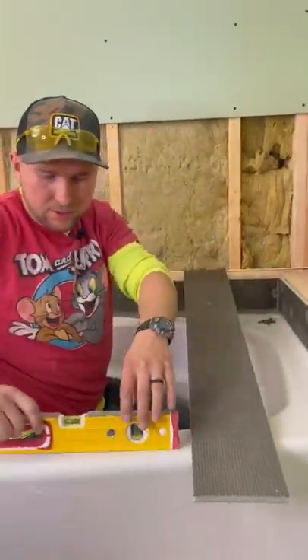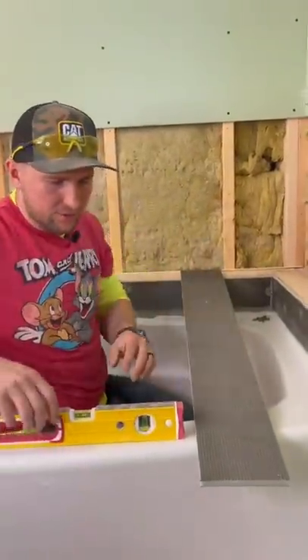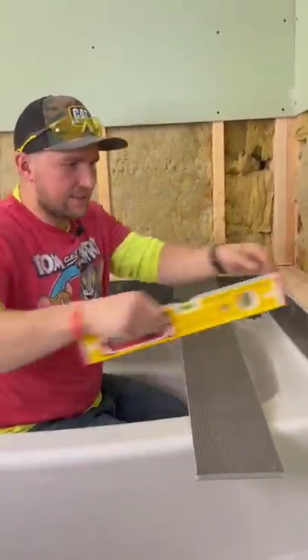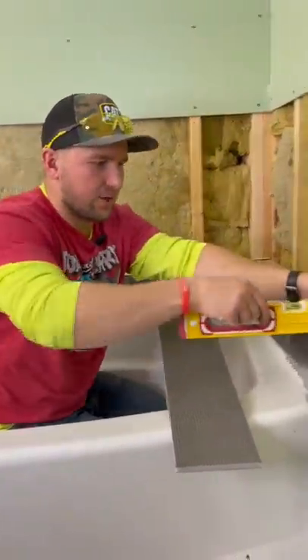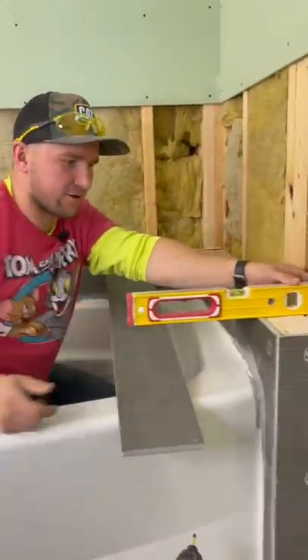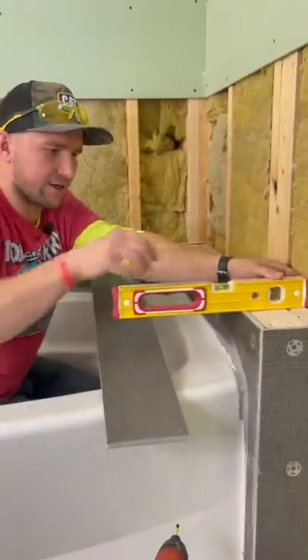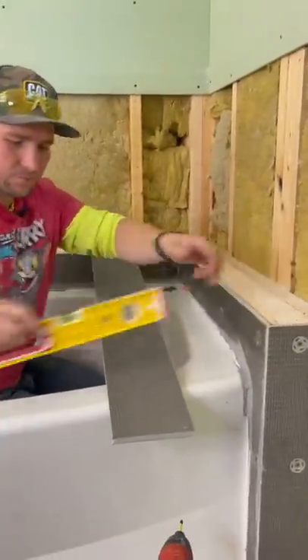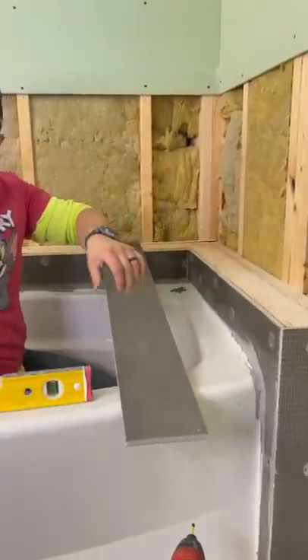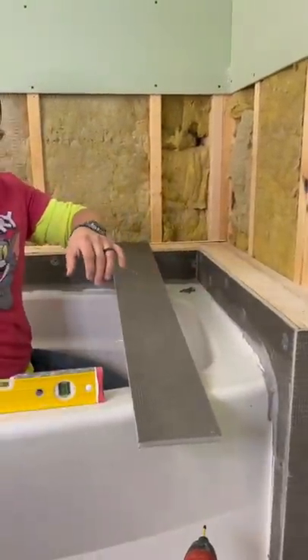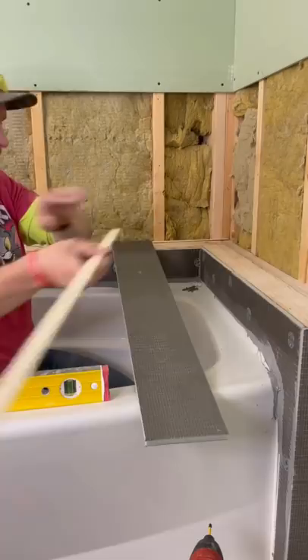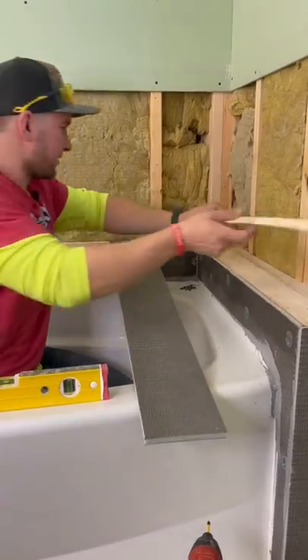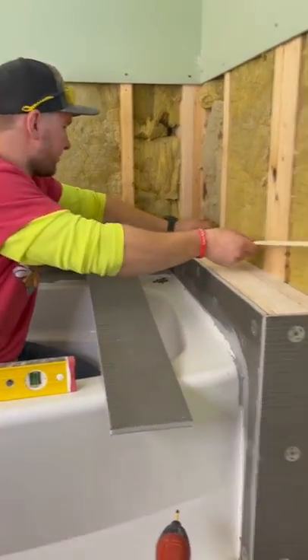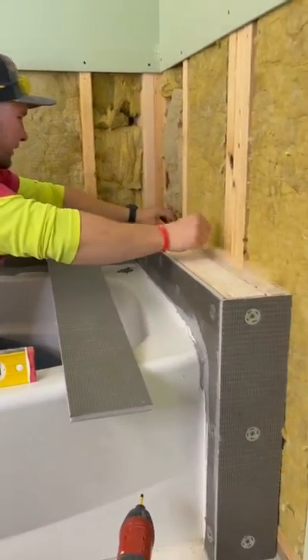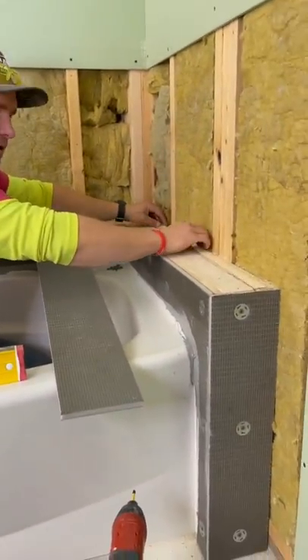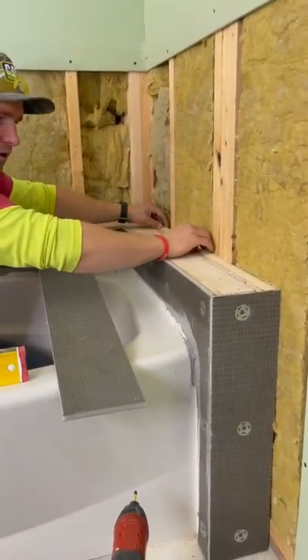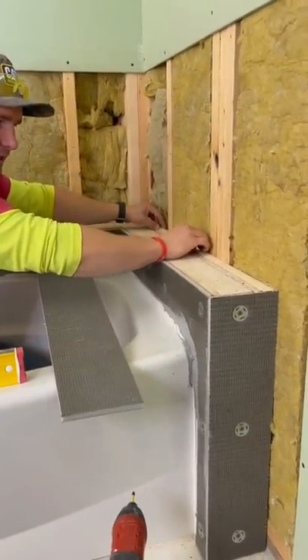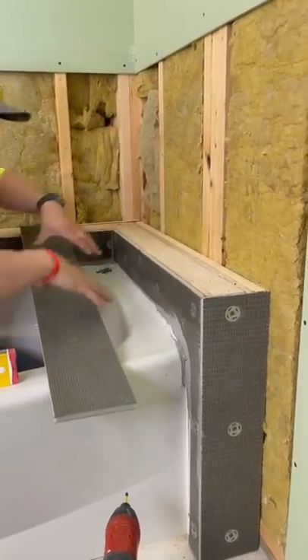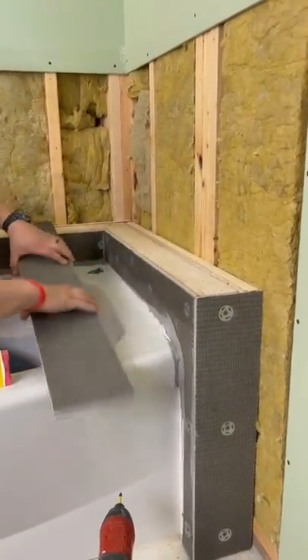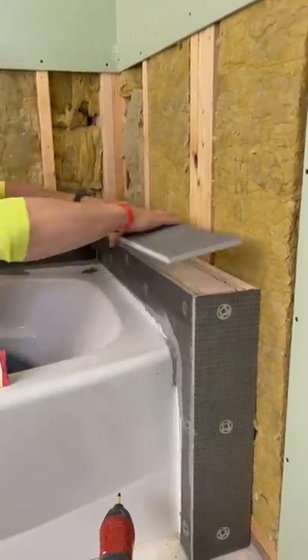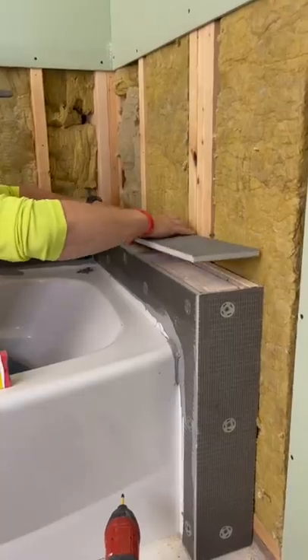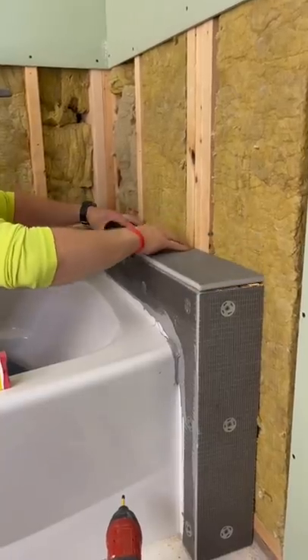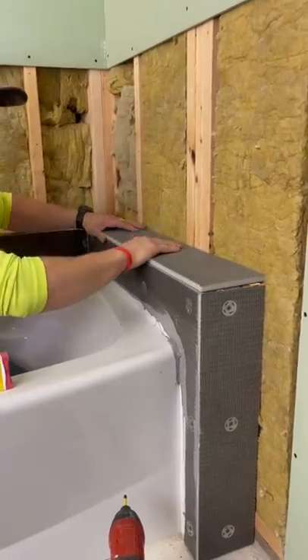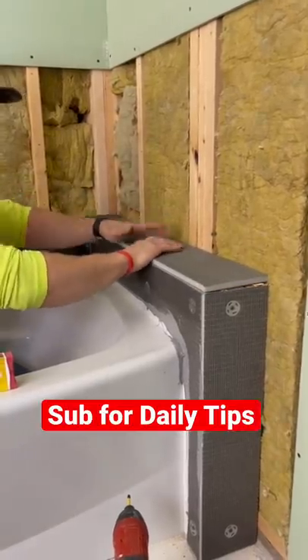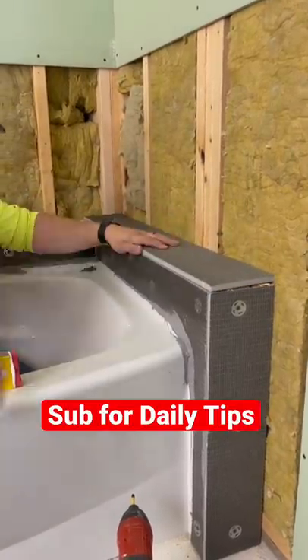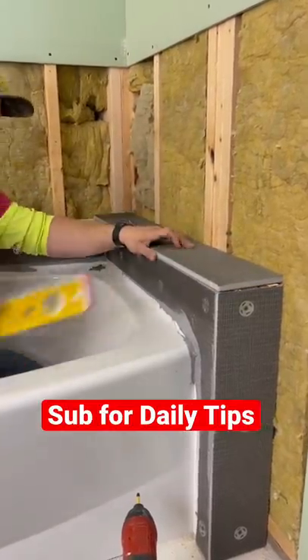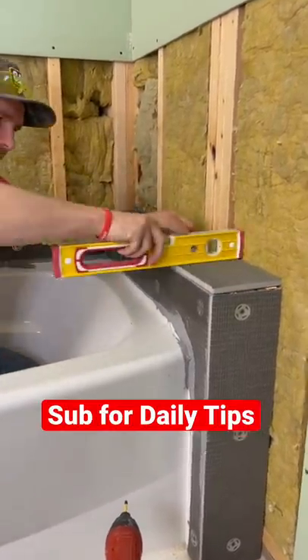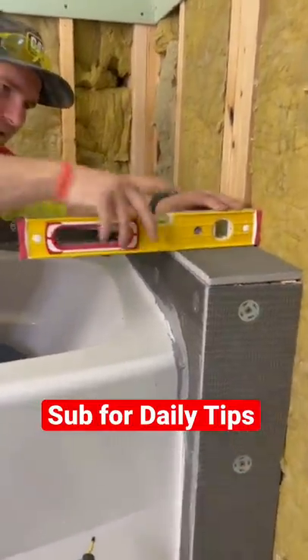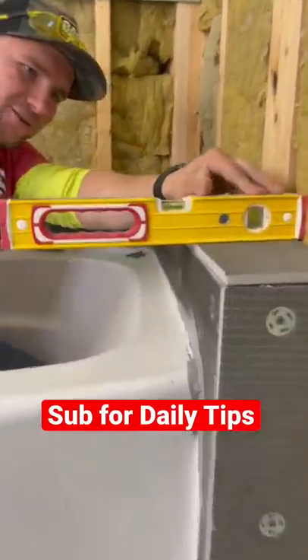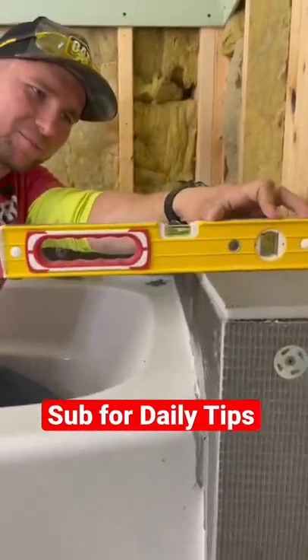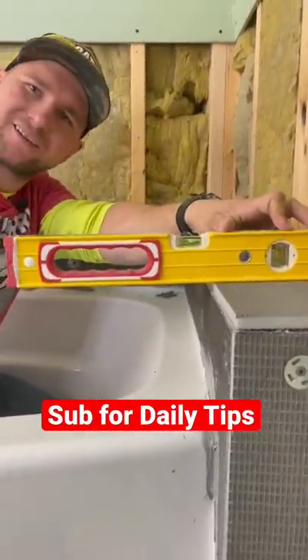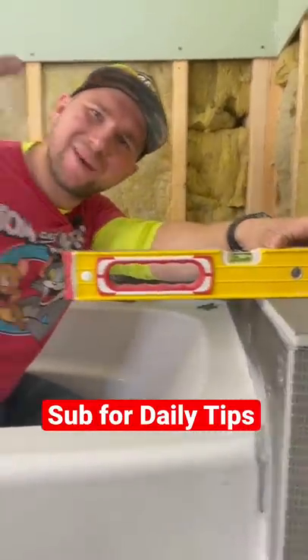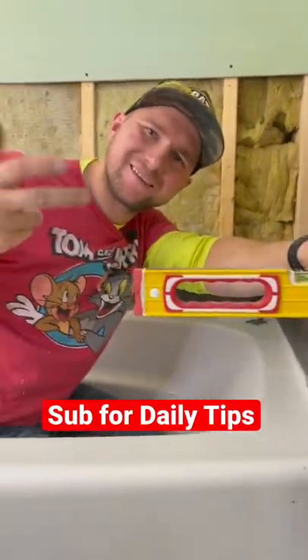You see that we don't have our level here. So what I'm going to do is just put a strip of wood on here, then put our waterproofing on top, and then you have the right pitch. I don't think it's that simple.